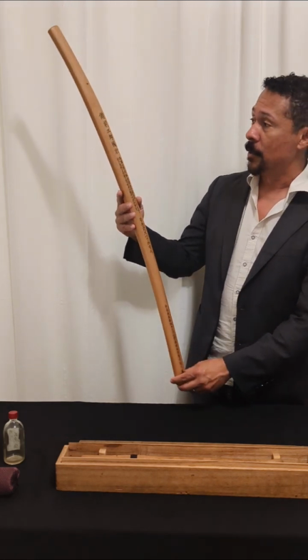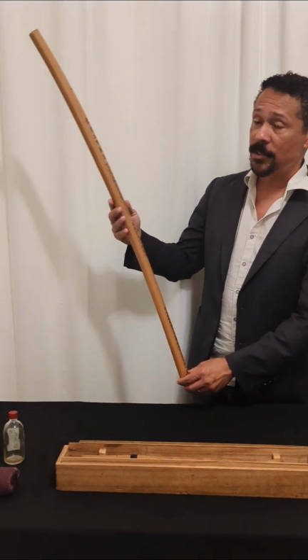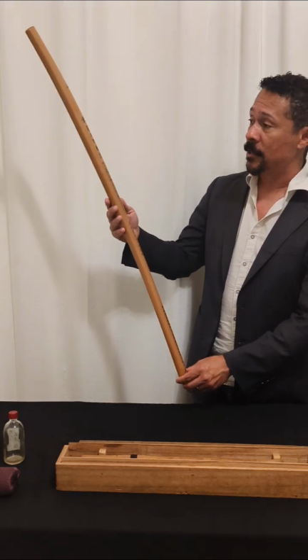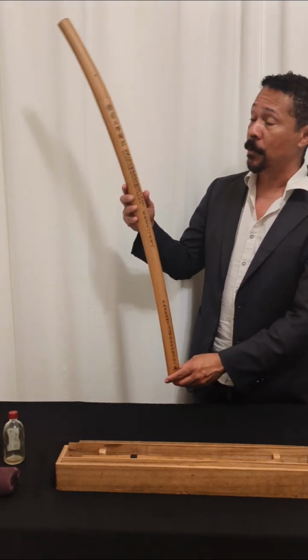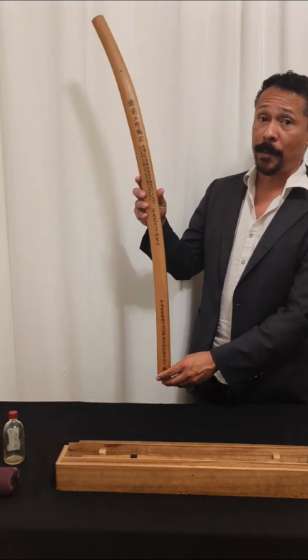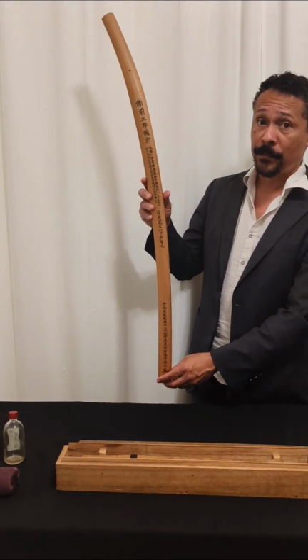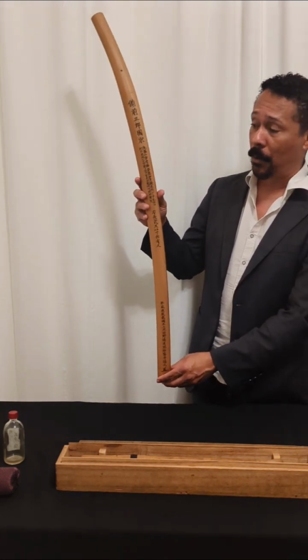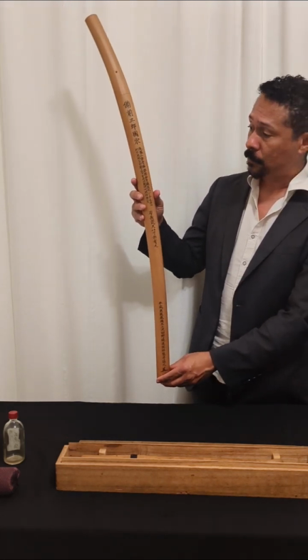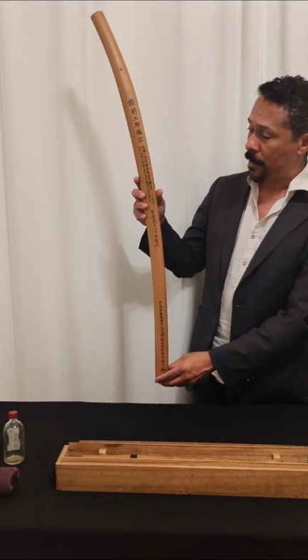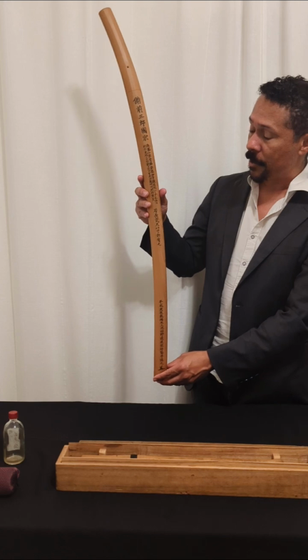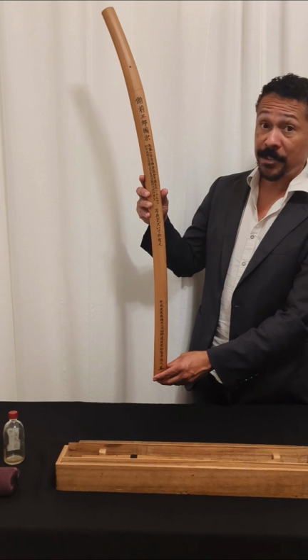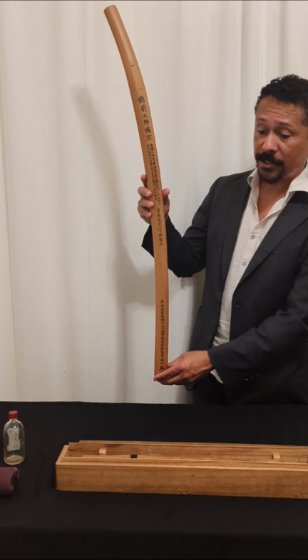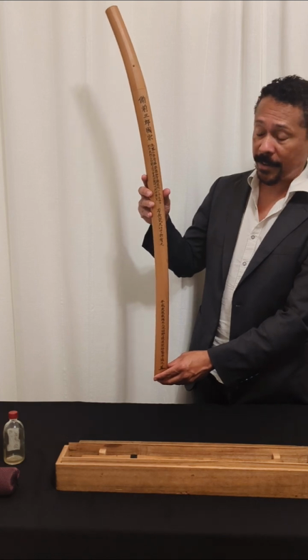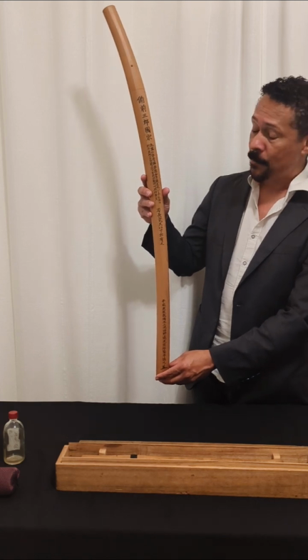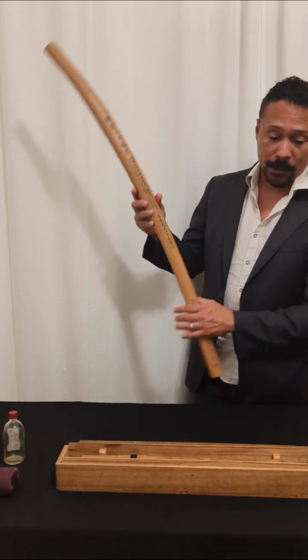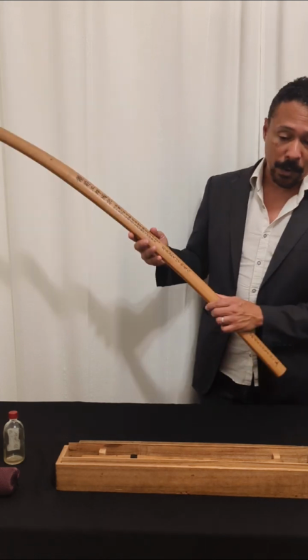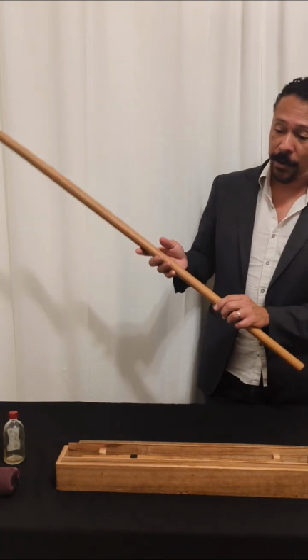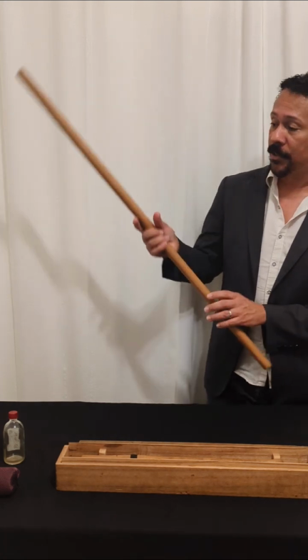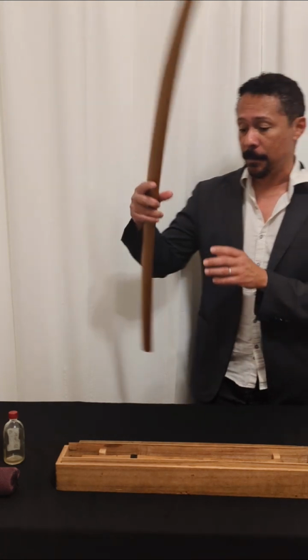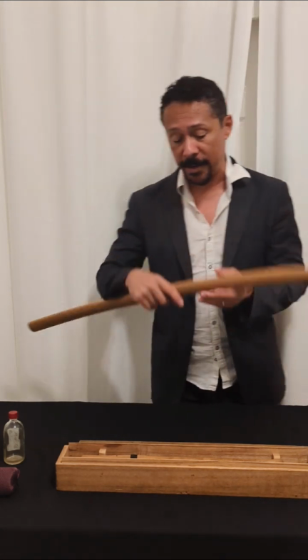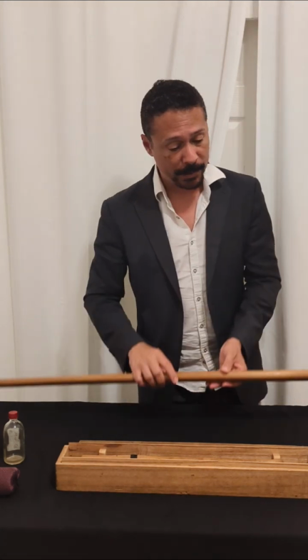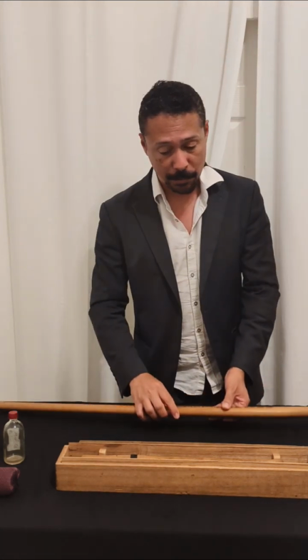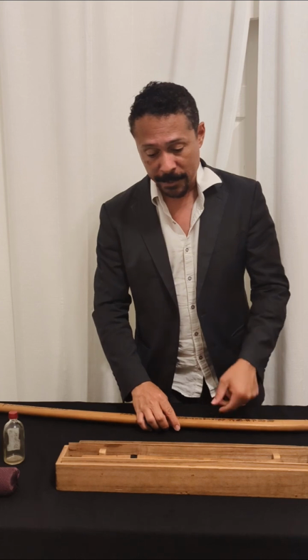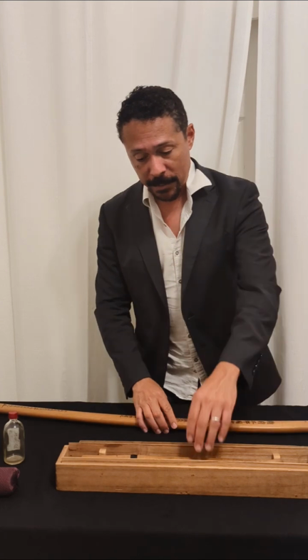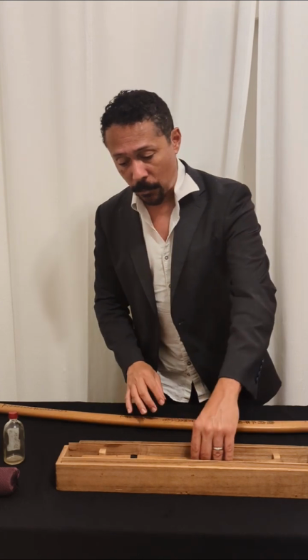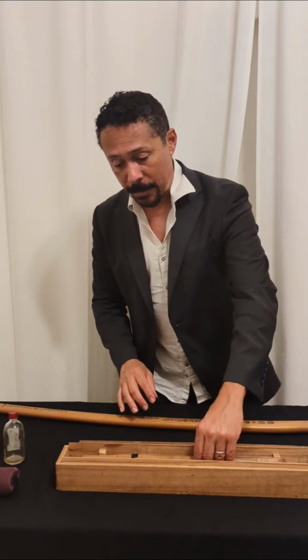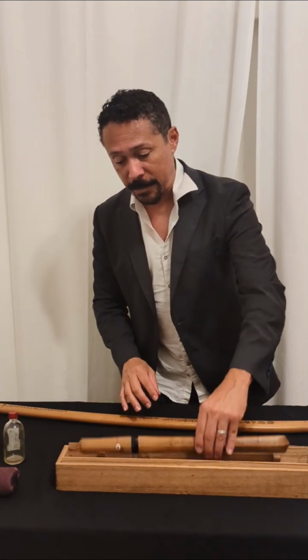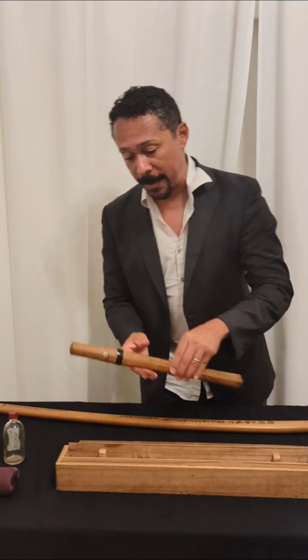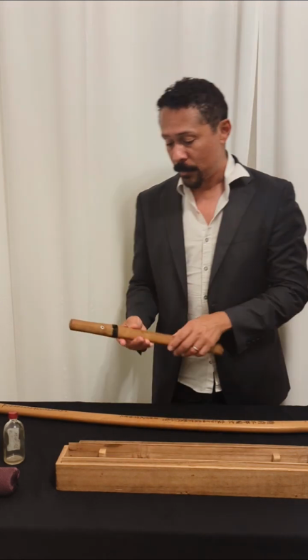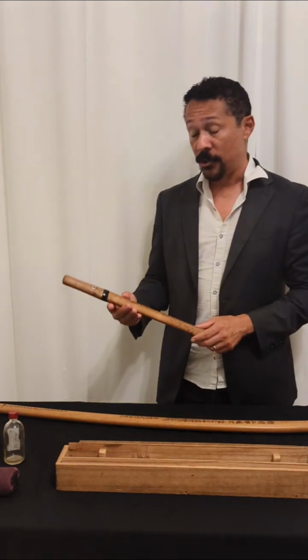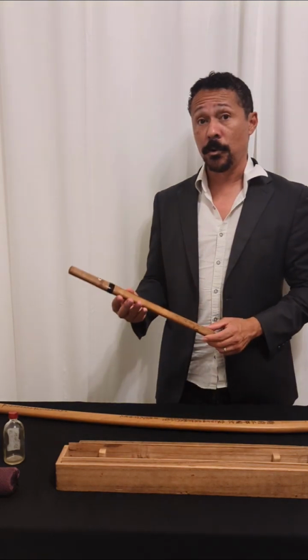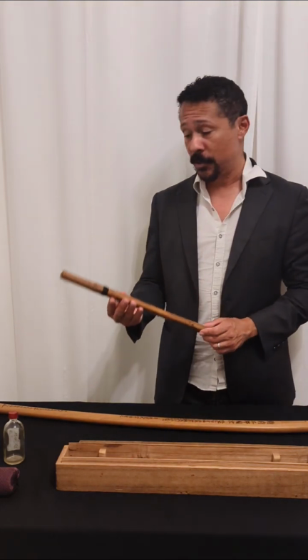So this is a typical format for a Tanabe sensei Sayagaki. One more interesting example of a Sayagaki that I want to pull out is for a blade by Shintogo Kunimitsu.